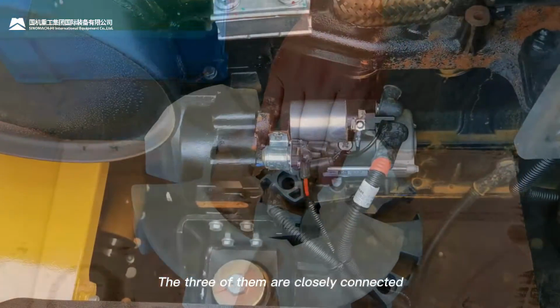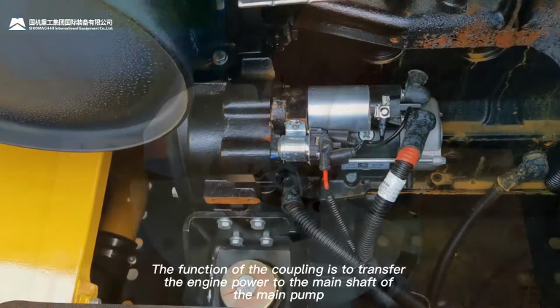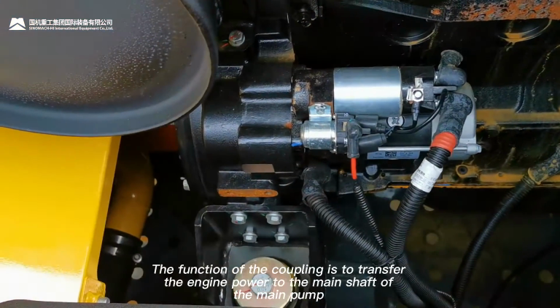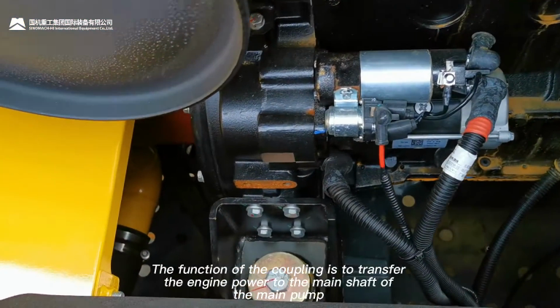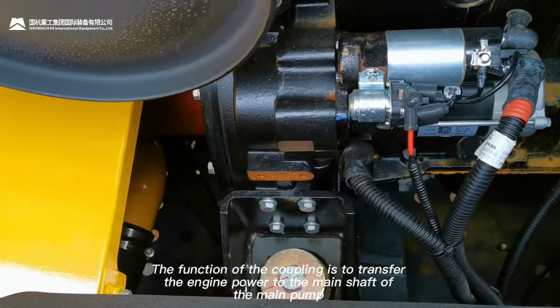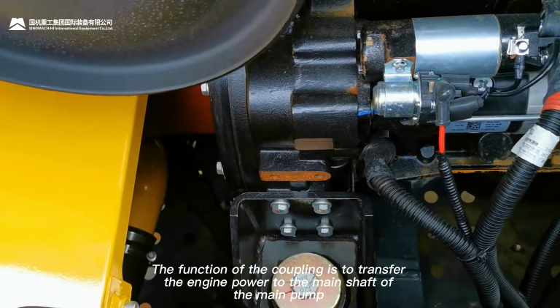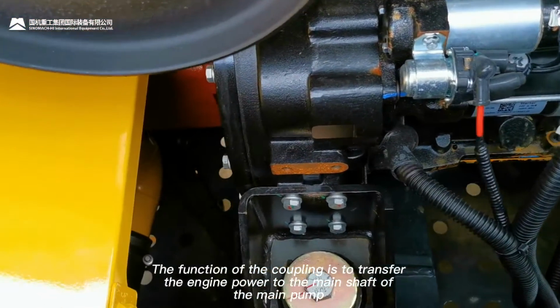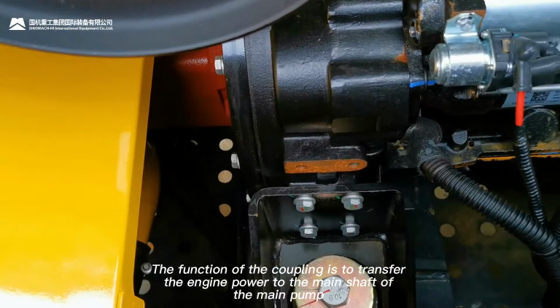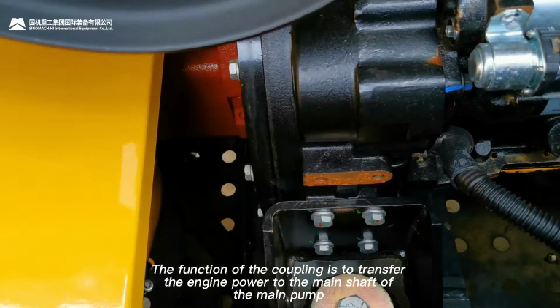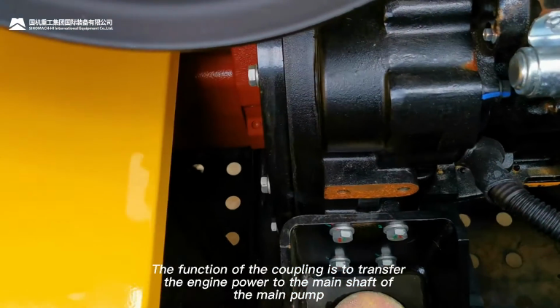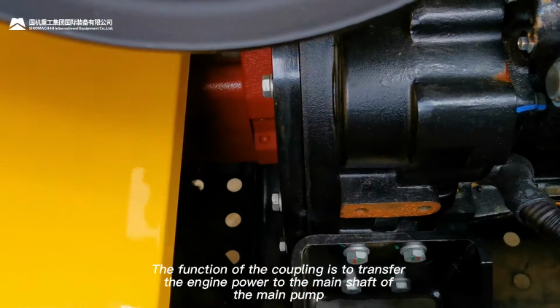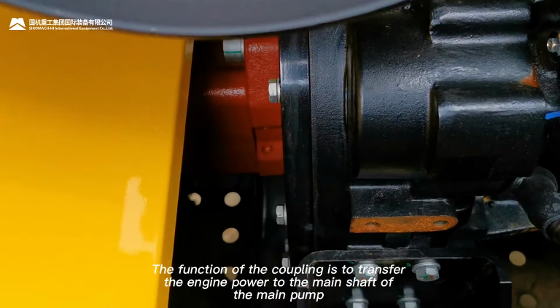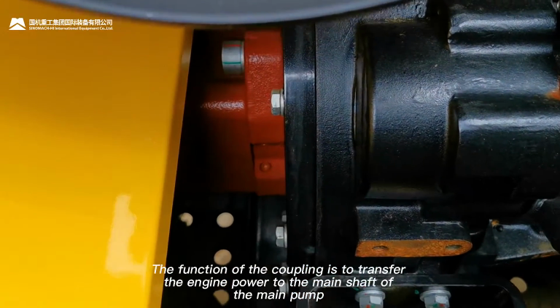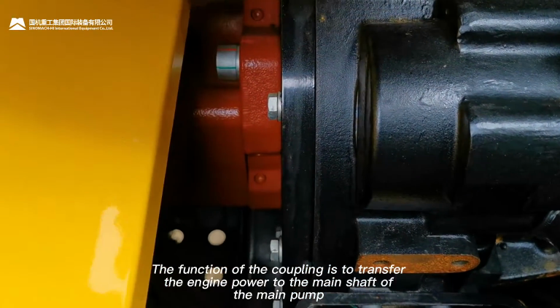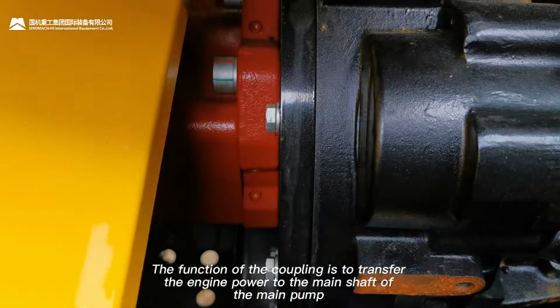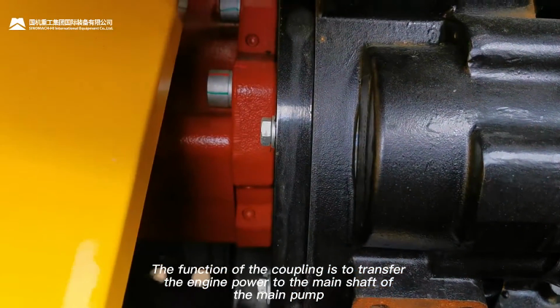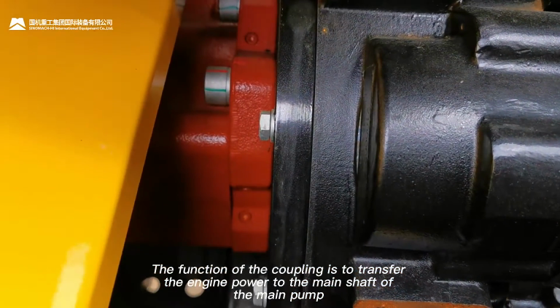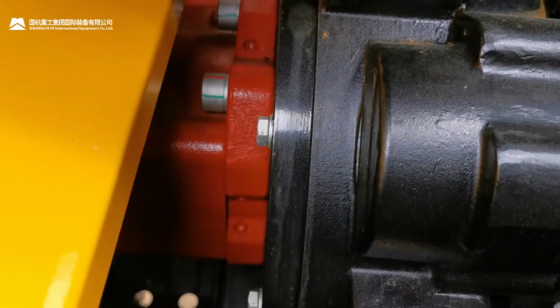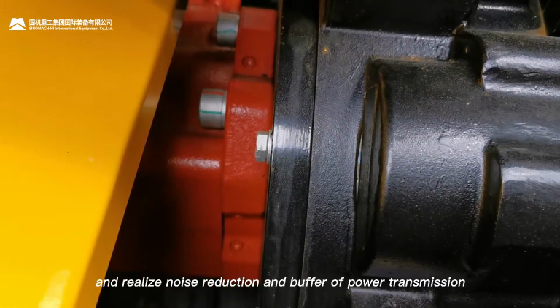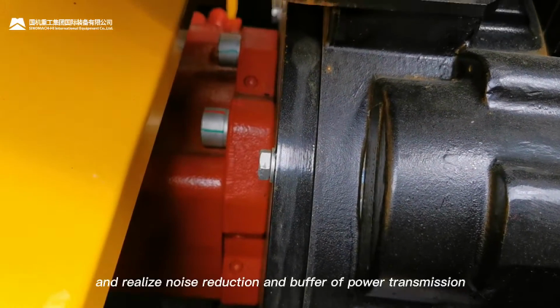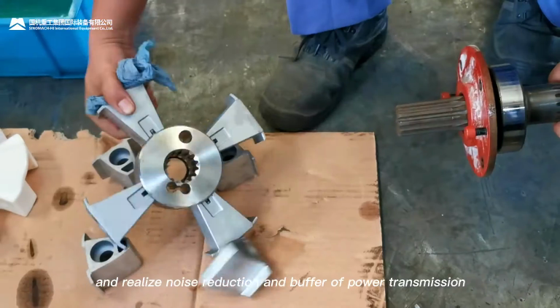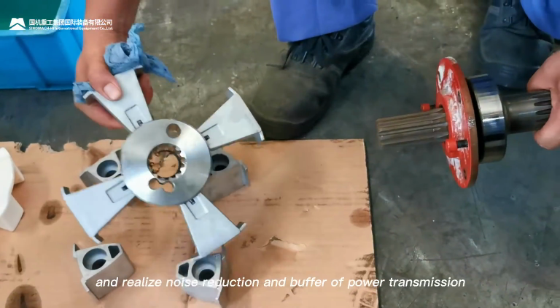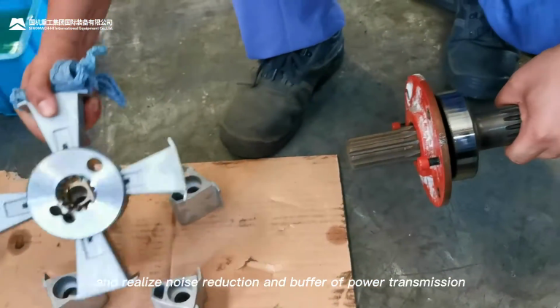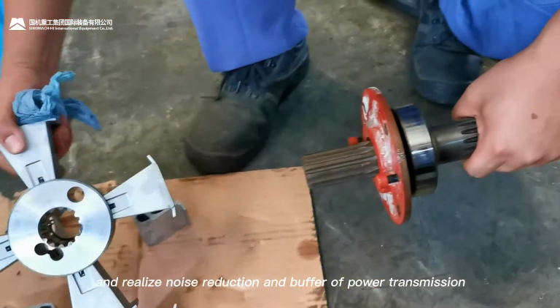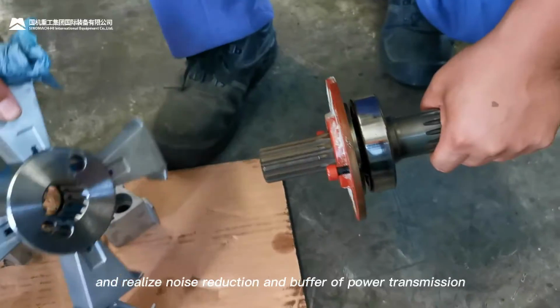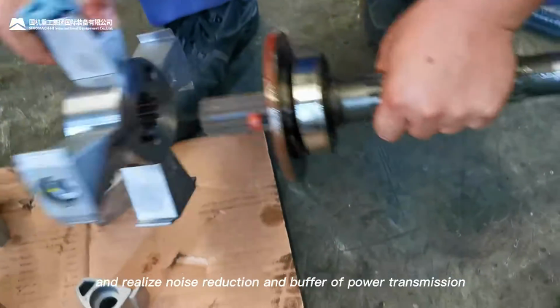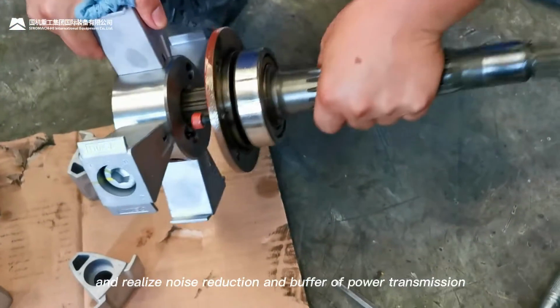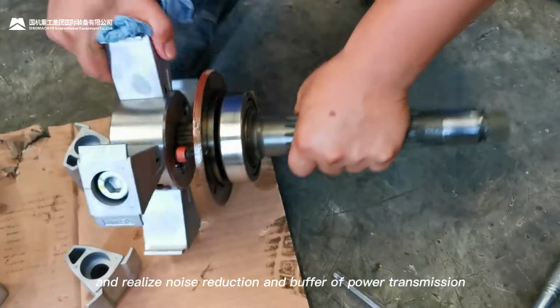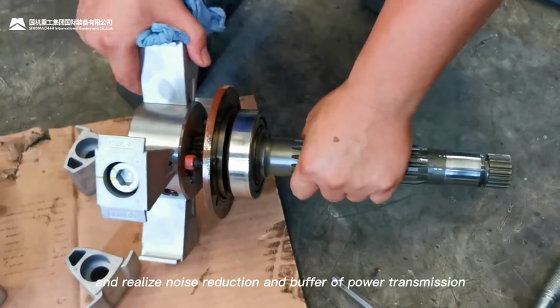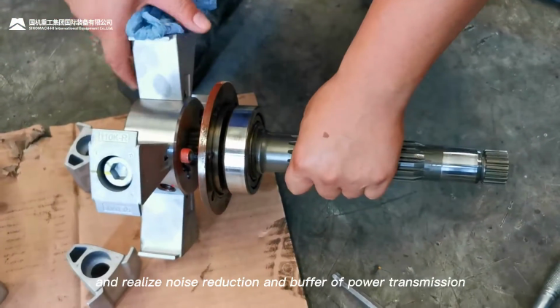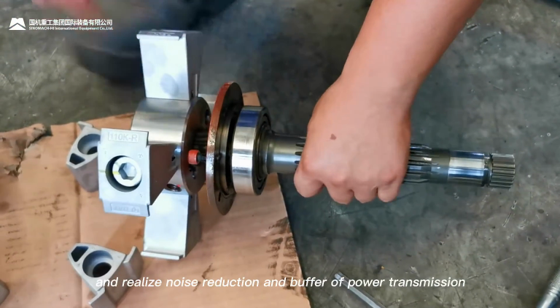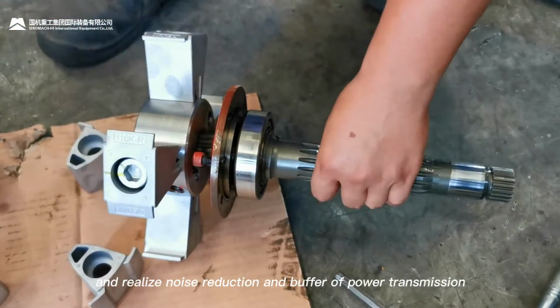The function of the coupling is to transfer the engine power to the main shaft of the main pump and realize noise reduction and buffering of power transmission.